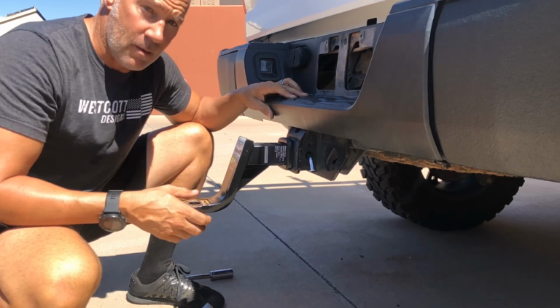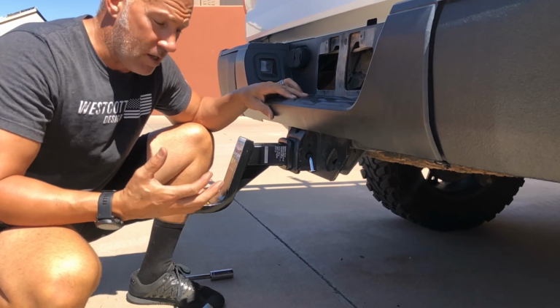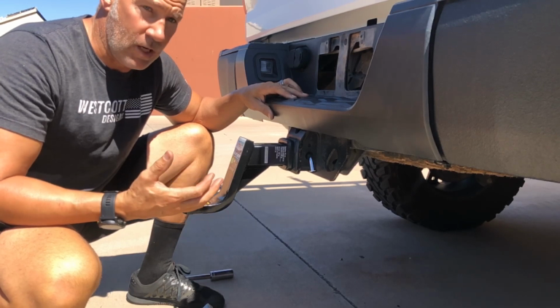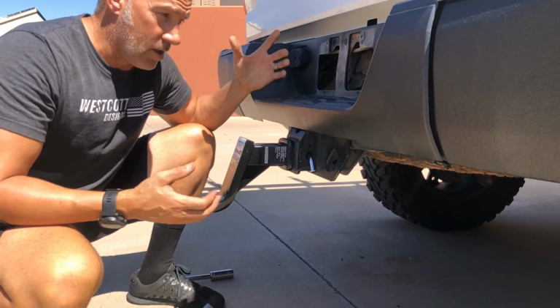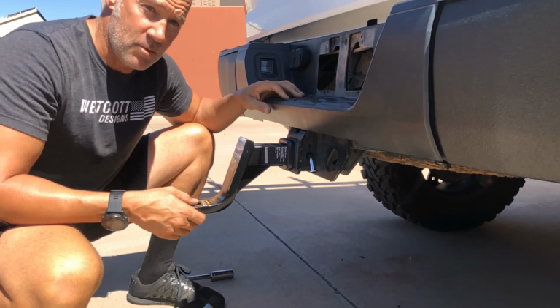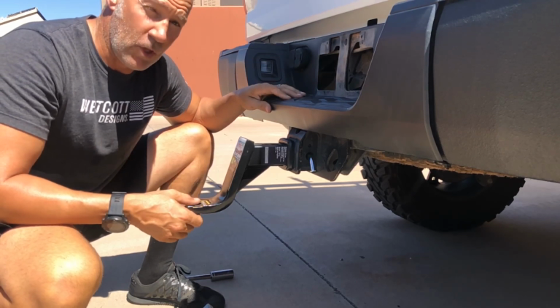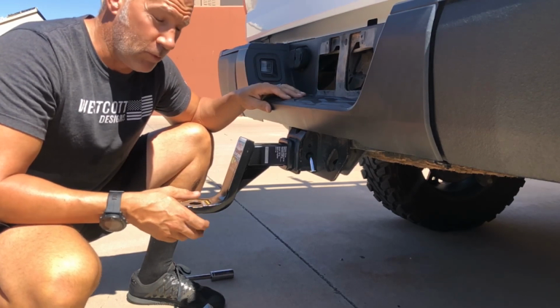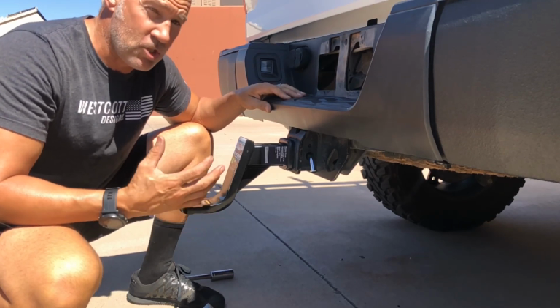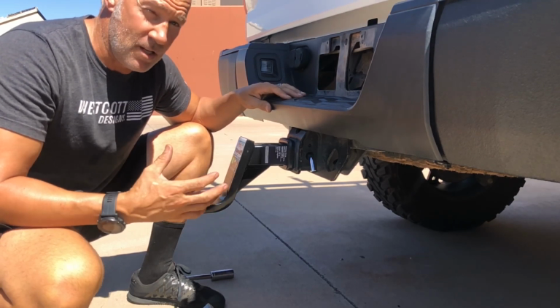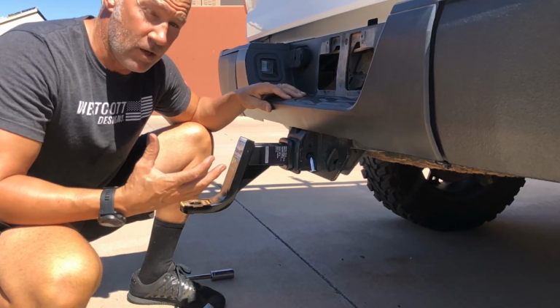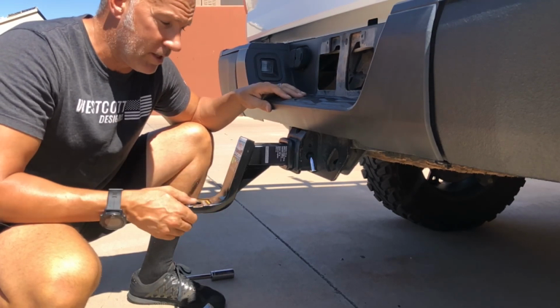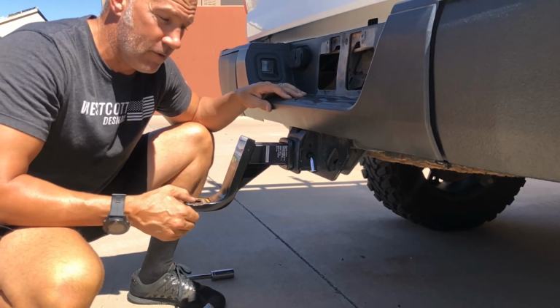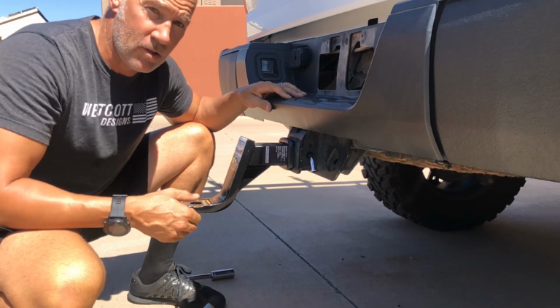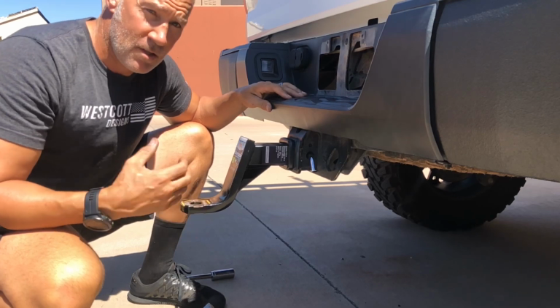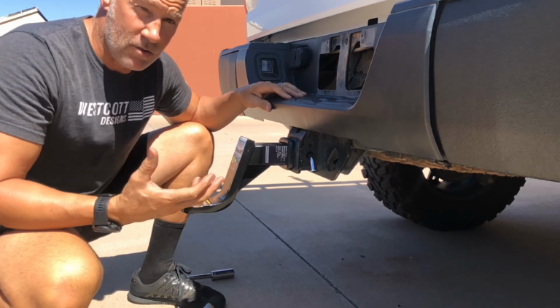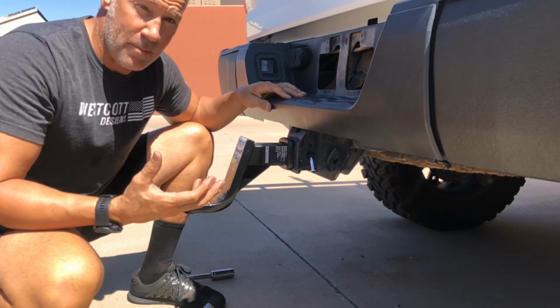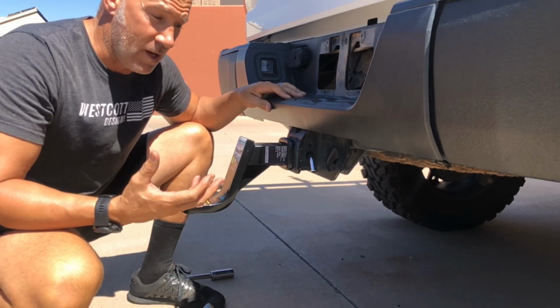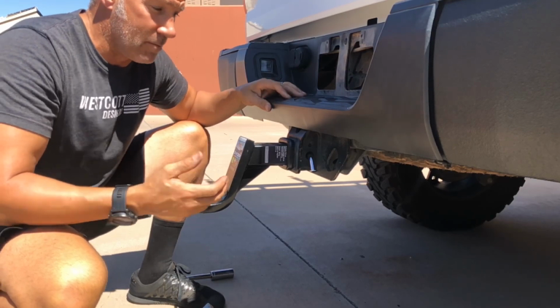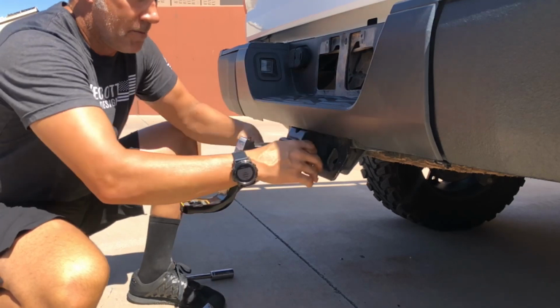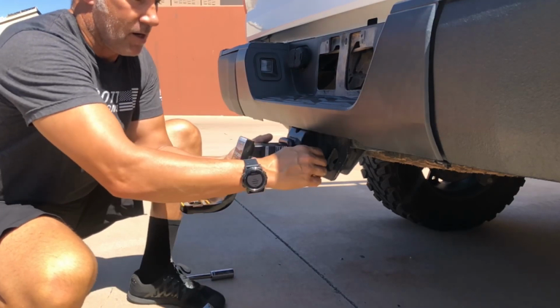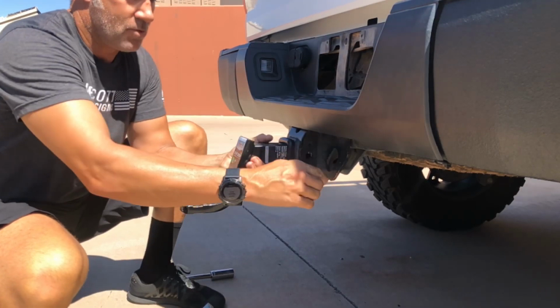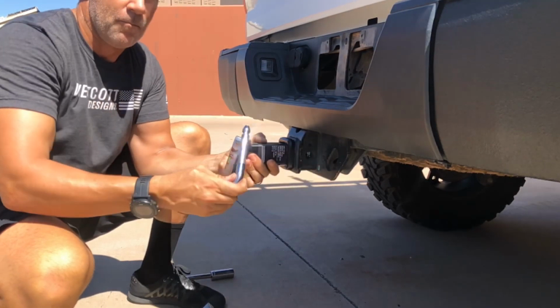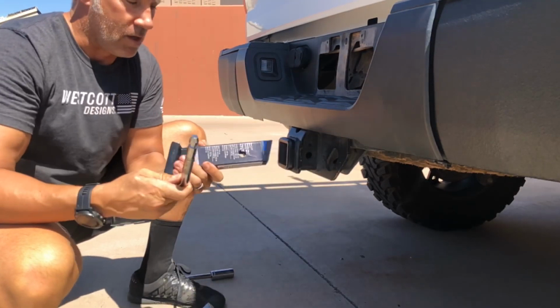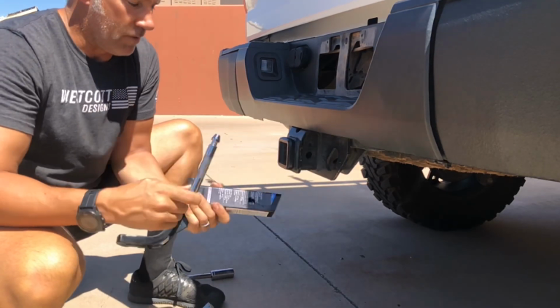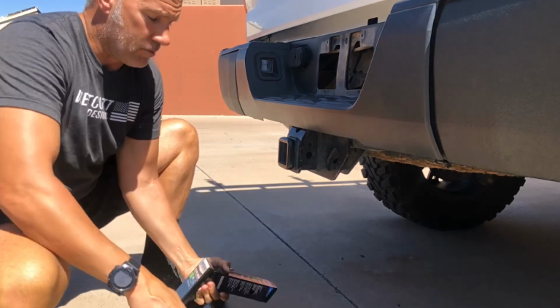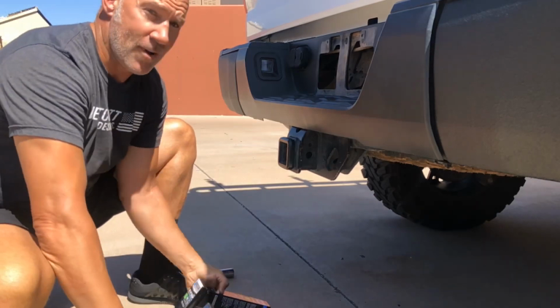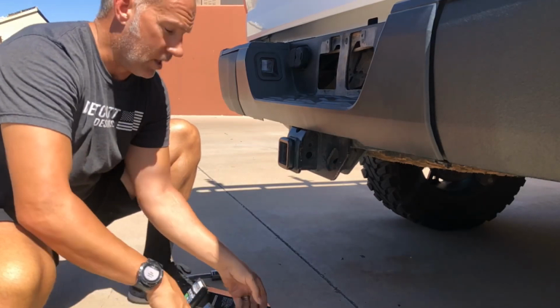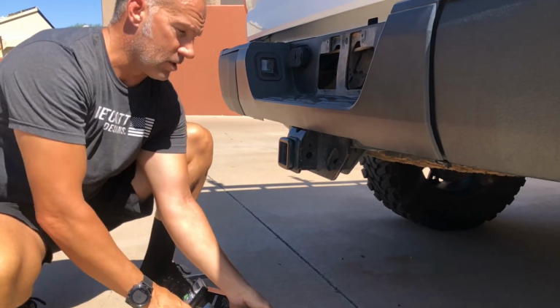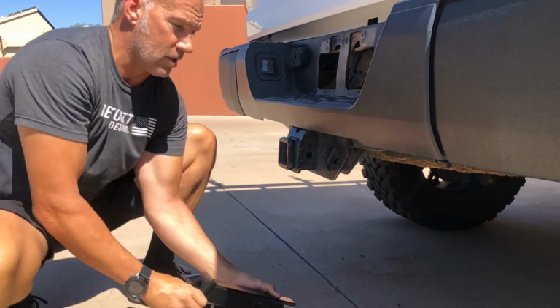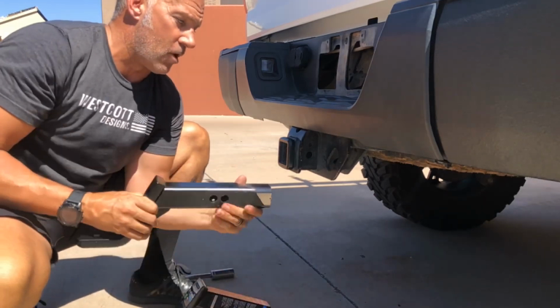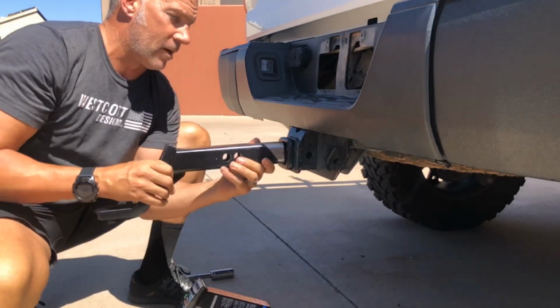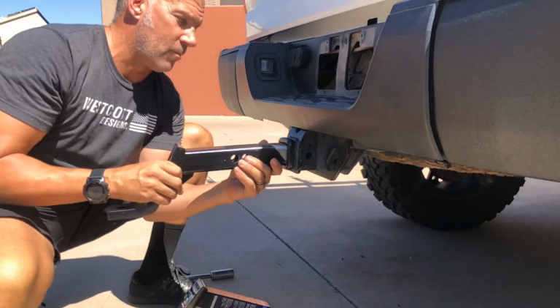If you're not towing anything, a lot of times you'll feel it within the chassis or hear it within the cab of the vehicle. It startles a lot of people. So what we've done is develop a hitch that gets rid of all that kind of movement.